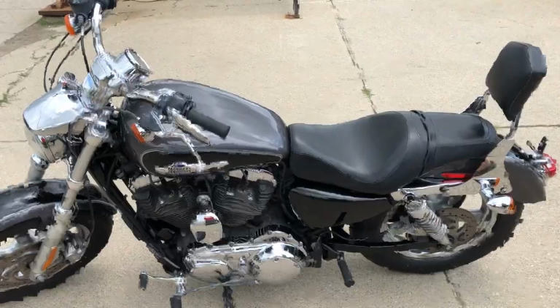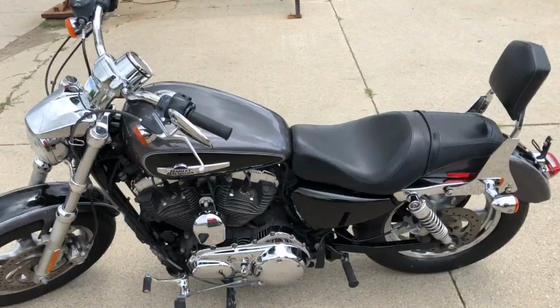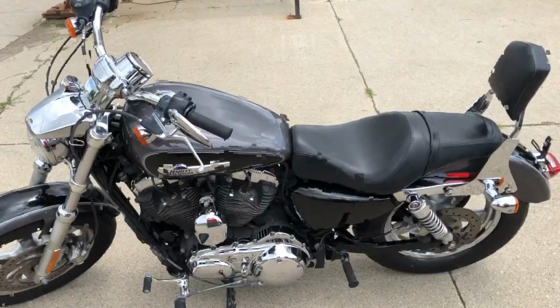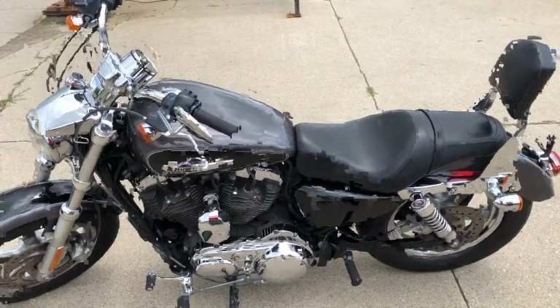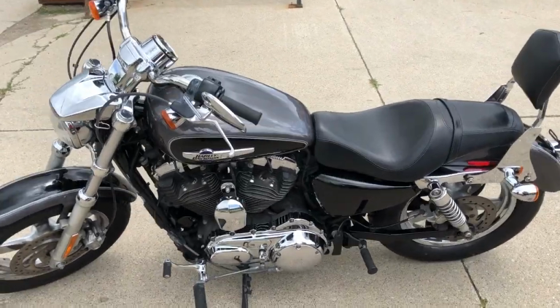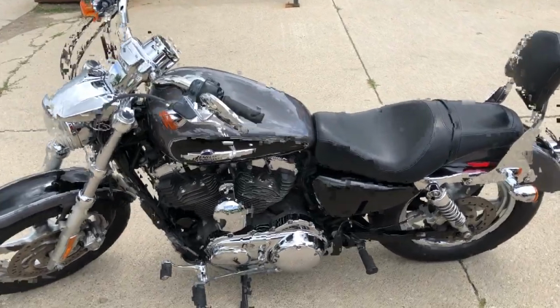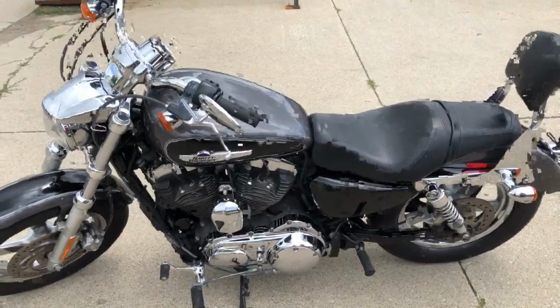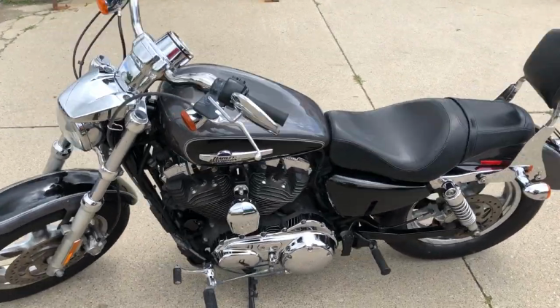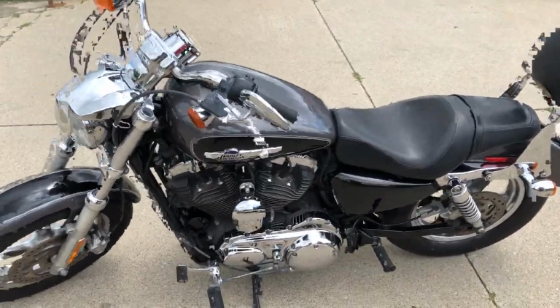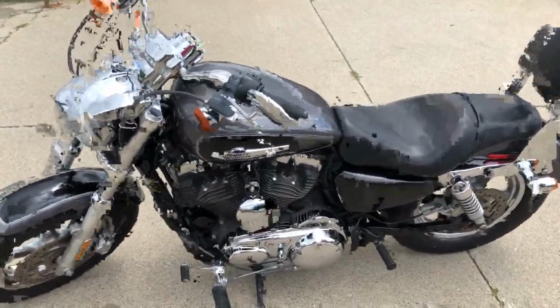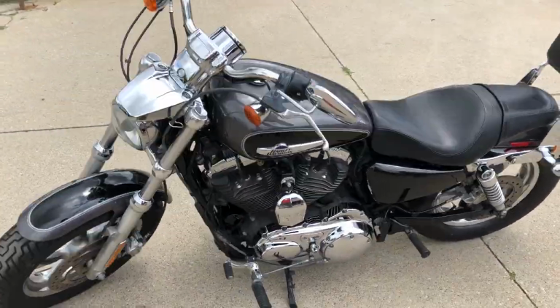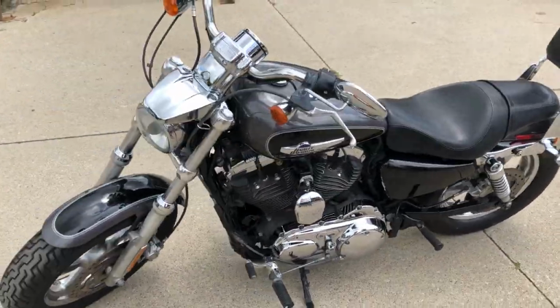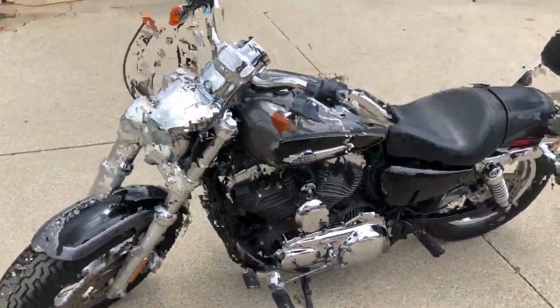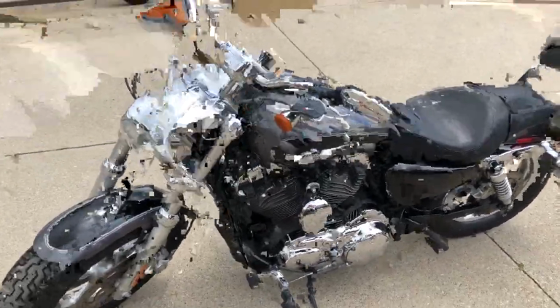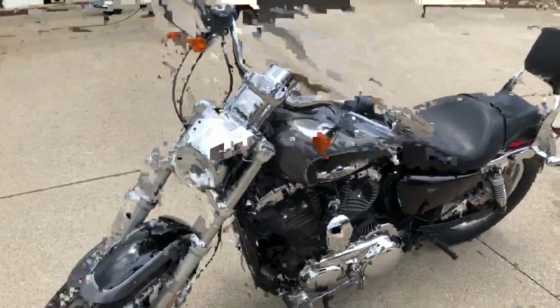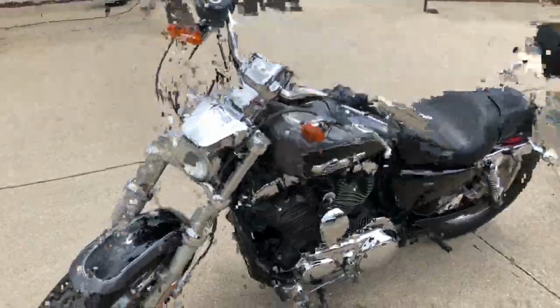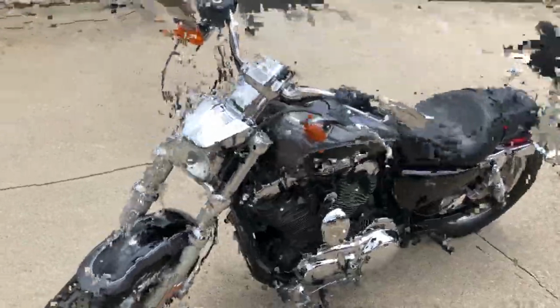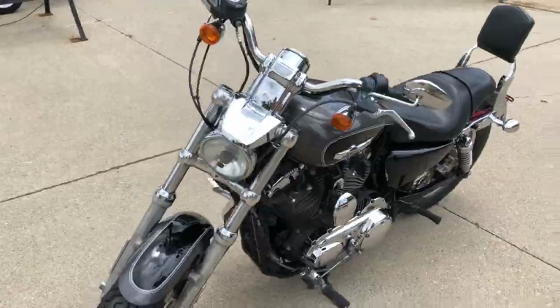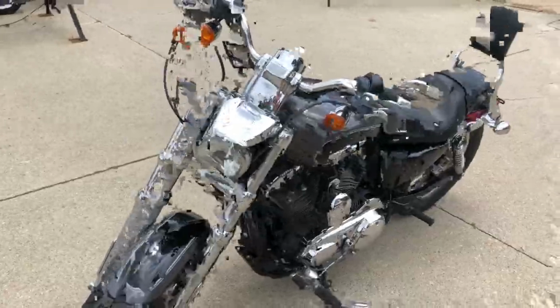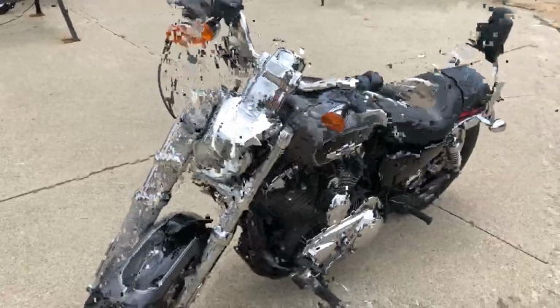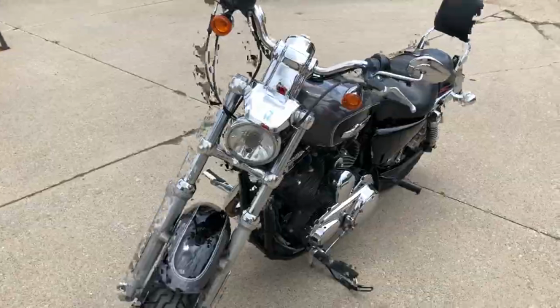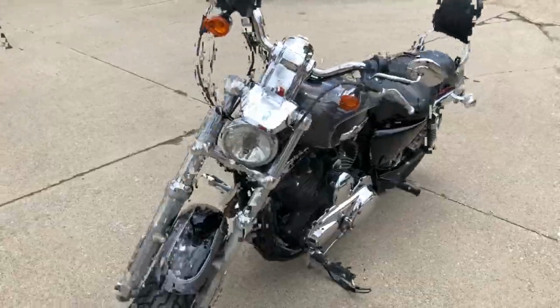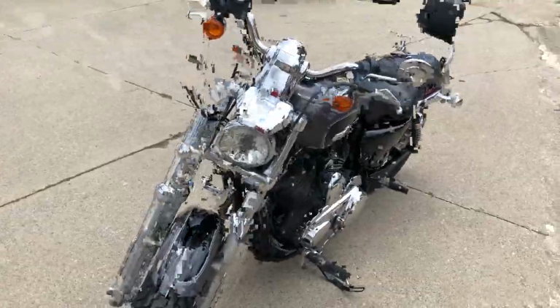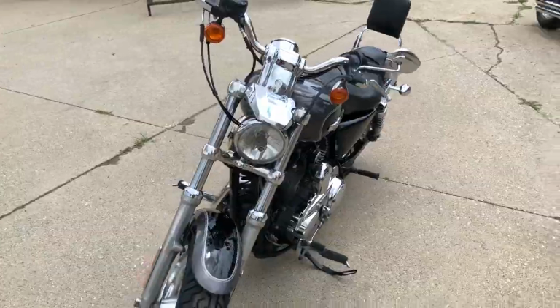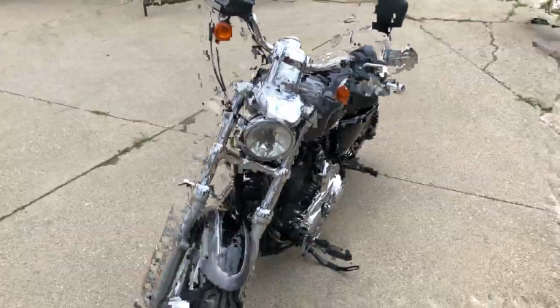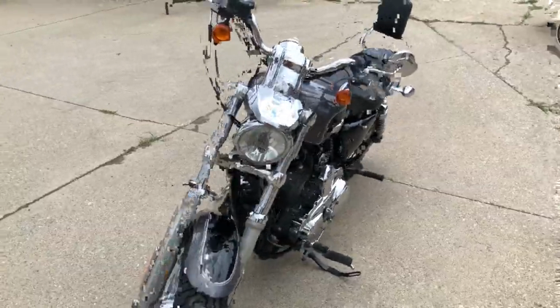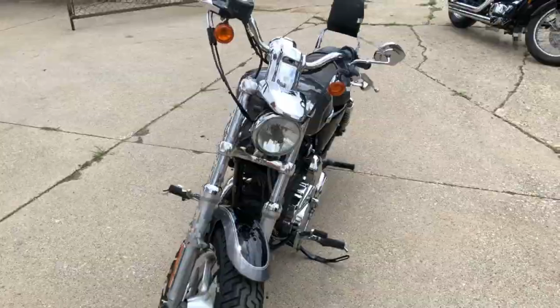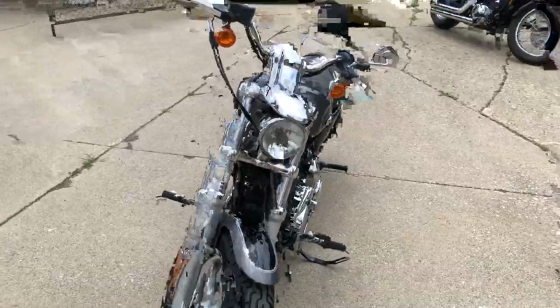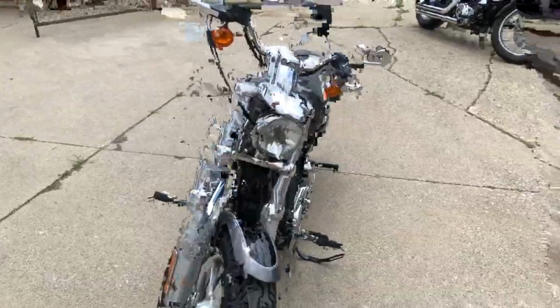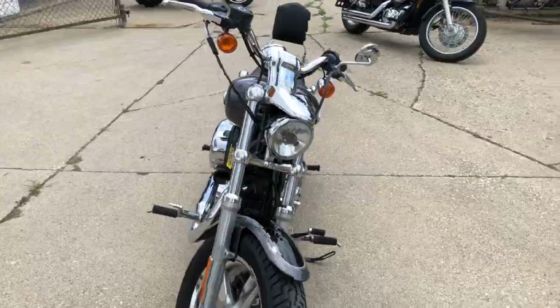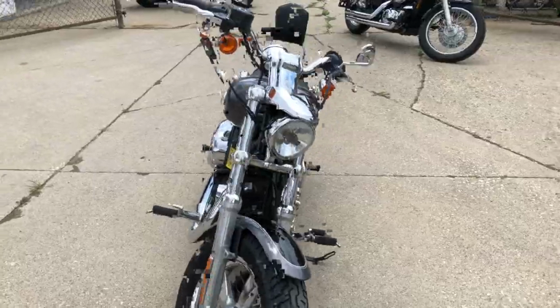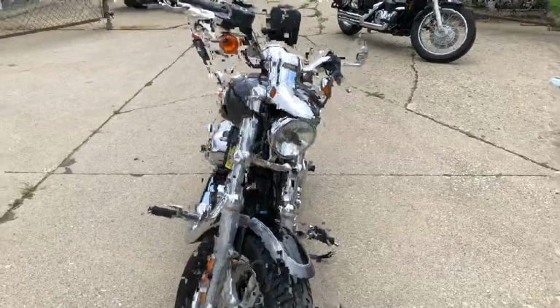Hey guys, ApprovalPowerSports.com here, doing some videos on some bikes we just got in. Check this one out — it's a 2014 Harley Sportster 1200, it's got the gray and black two-tone paint.